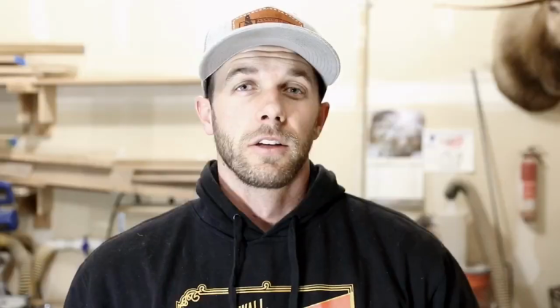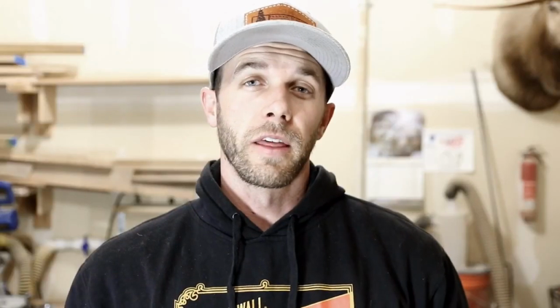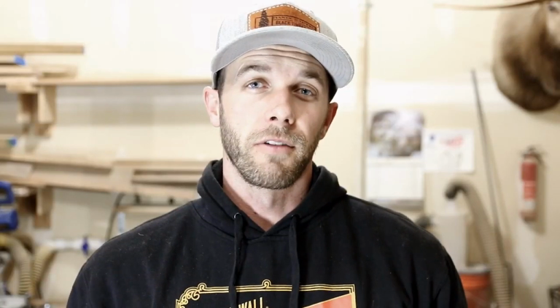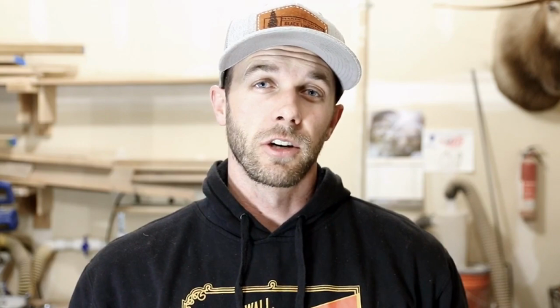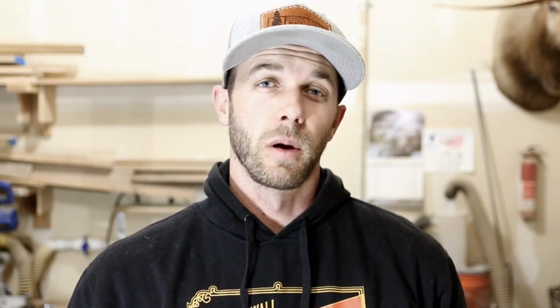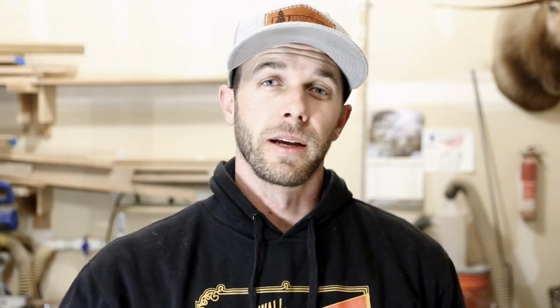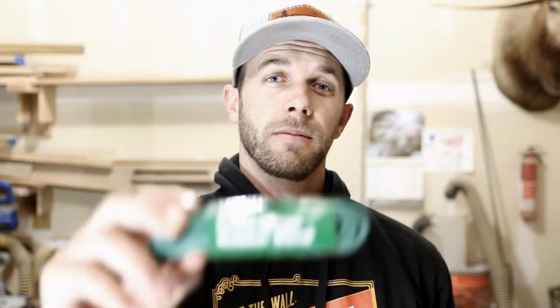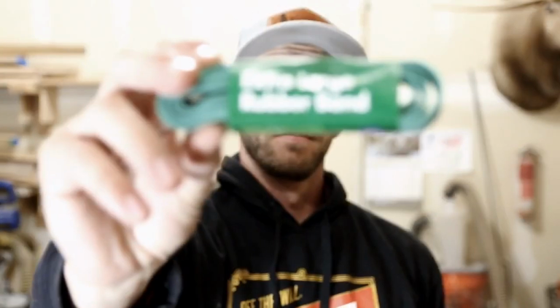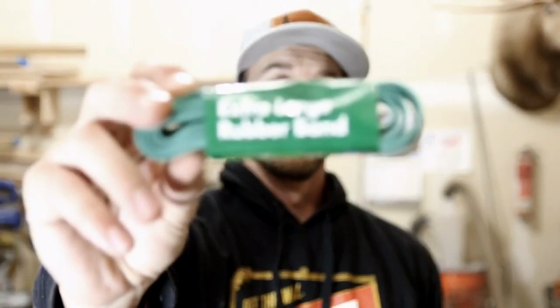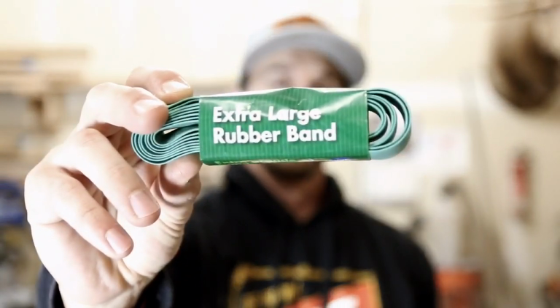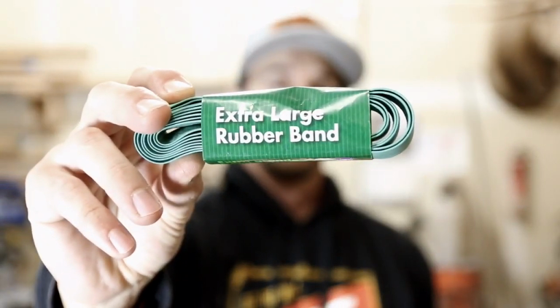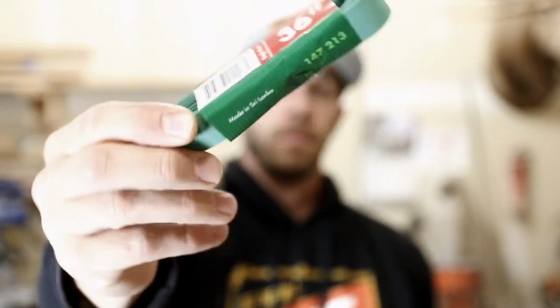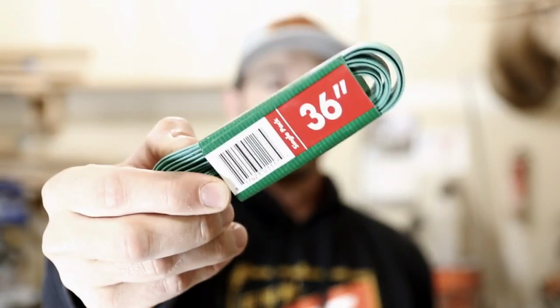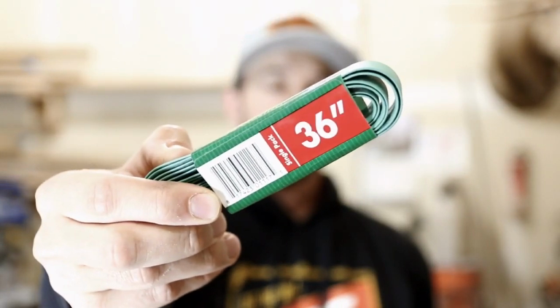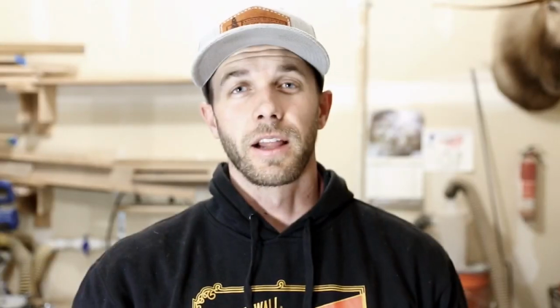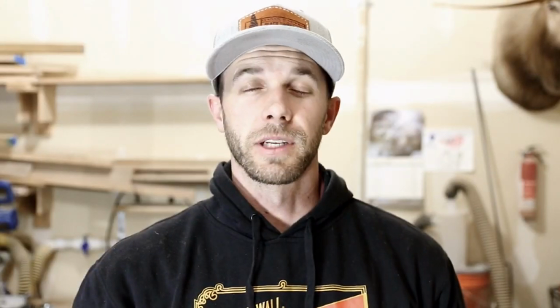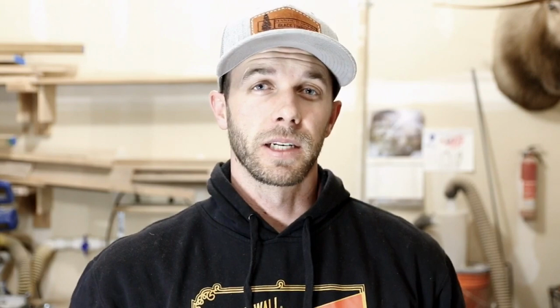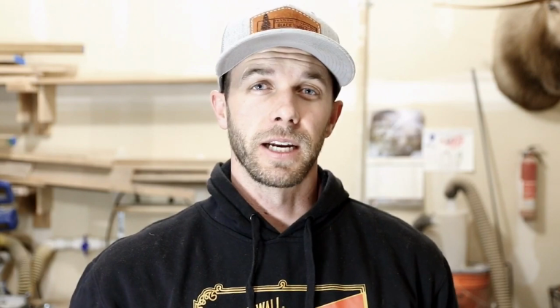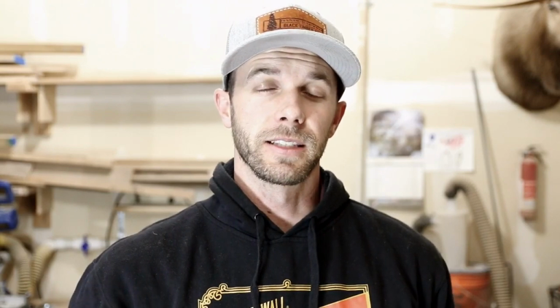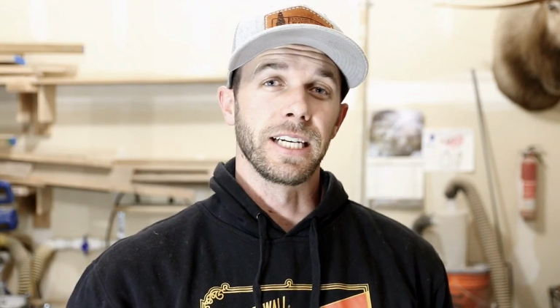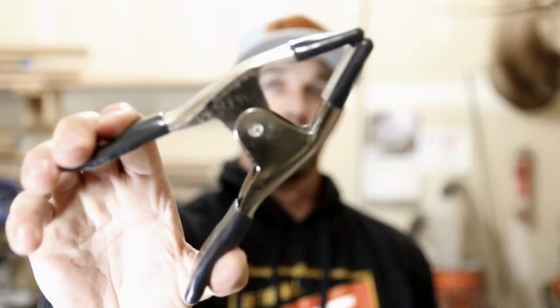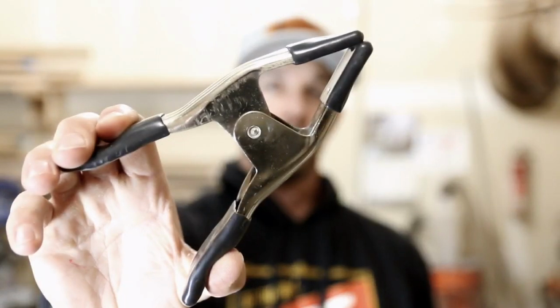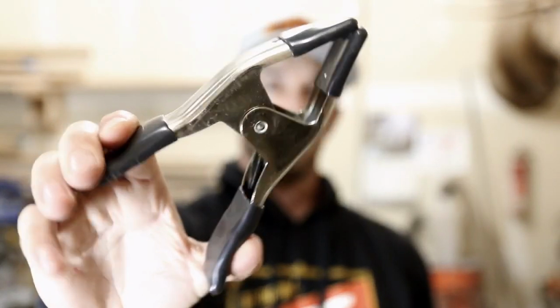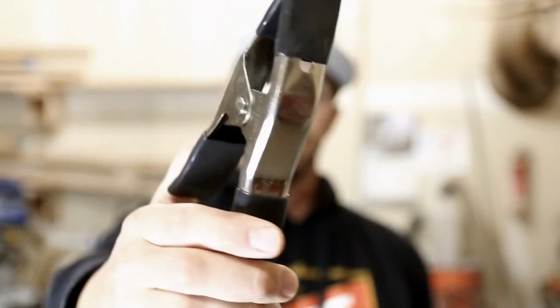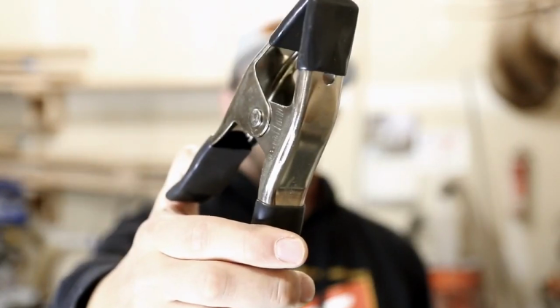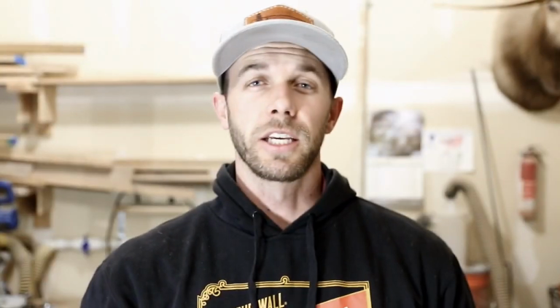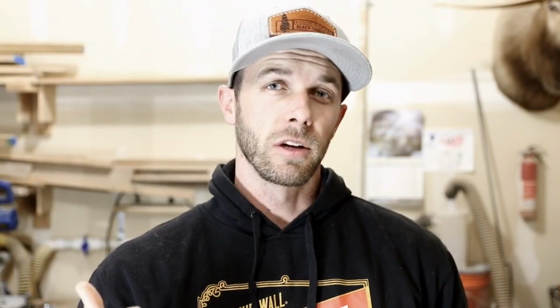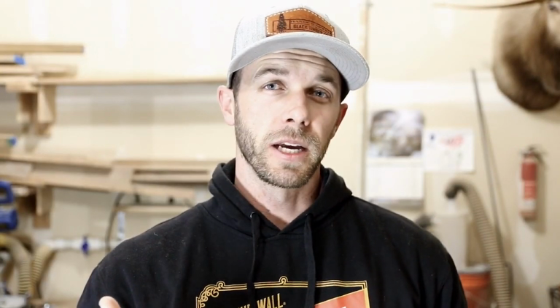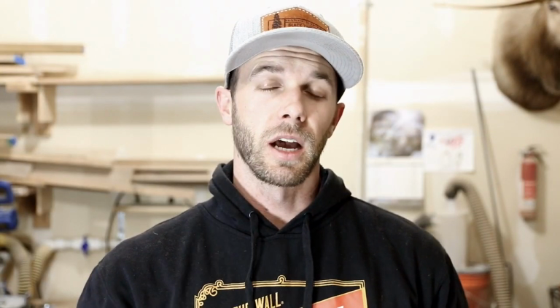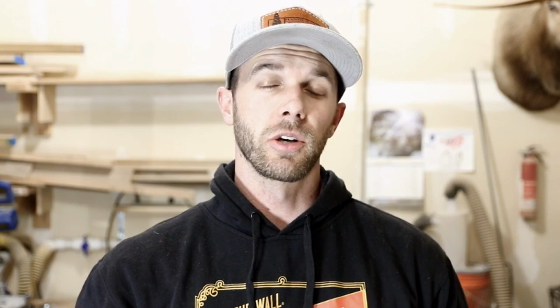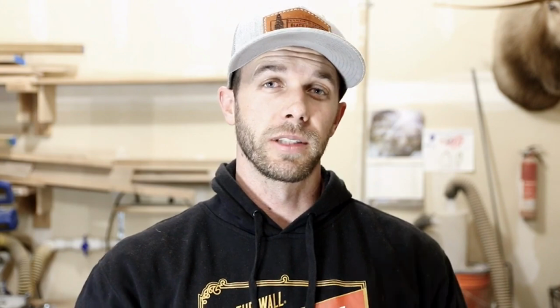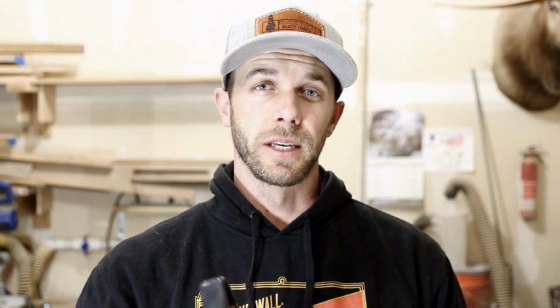Now that we have our extra large rubber bands and the clamps that we picked up for 99 cents each, I'm going to take you over to the workbench and show you how to assemble these.